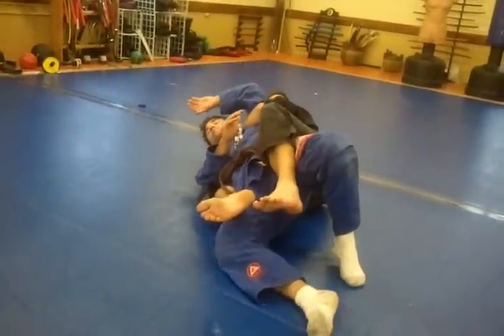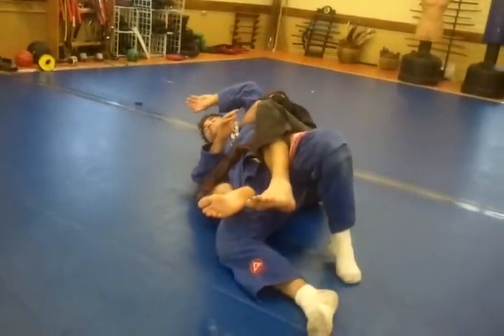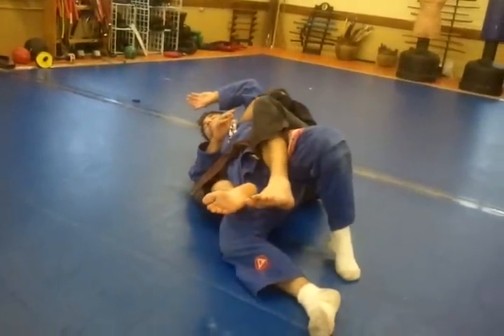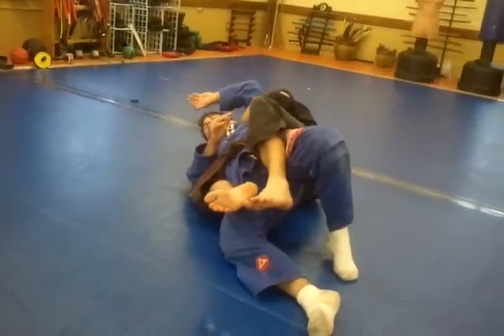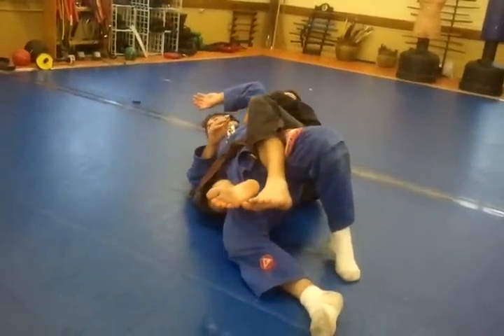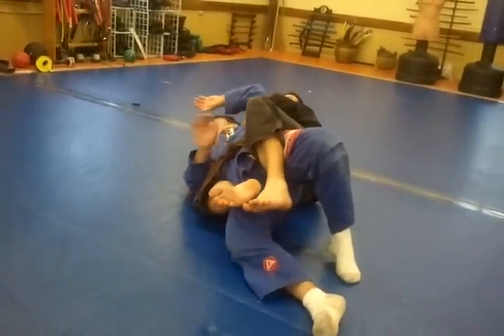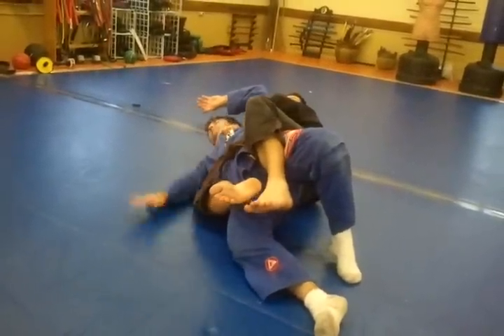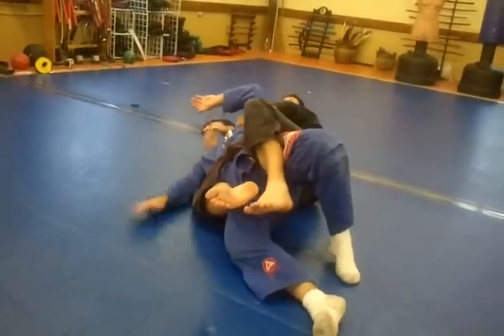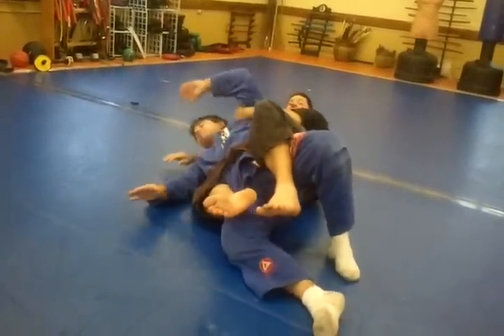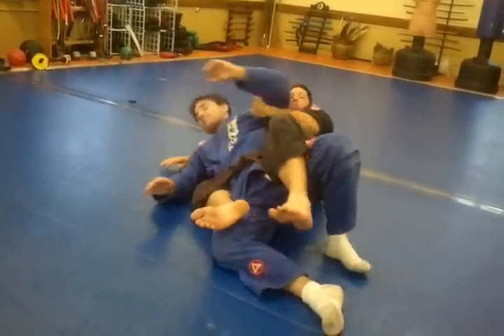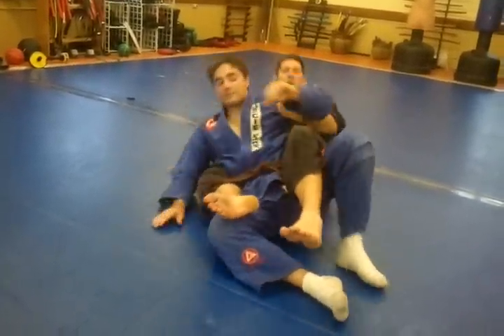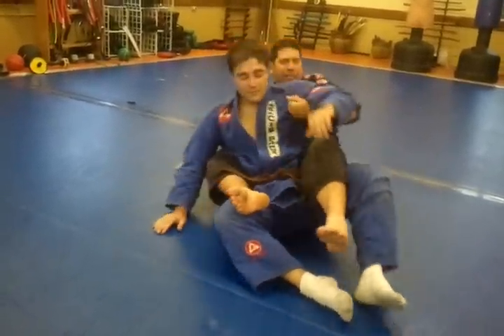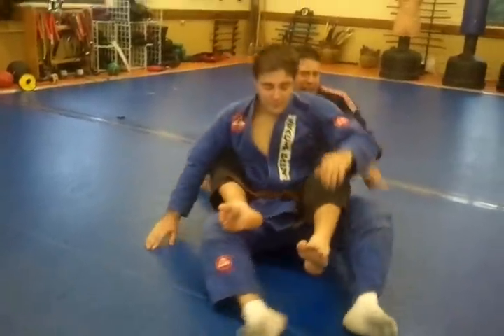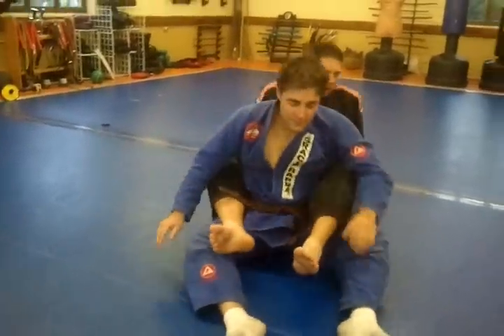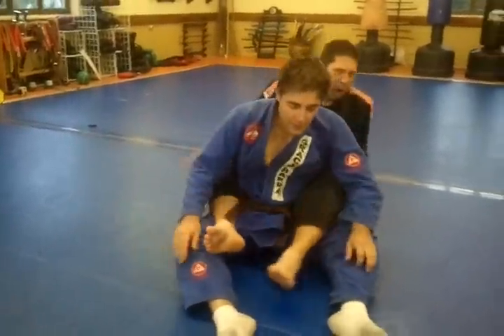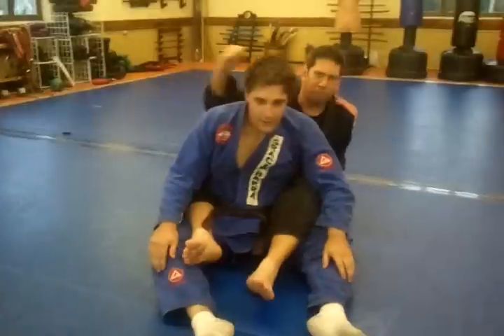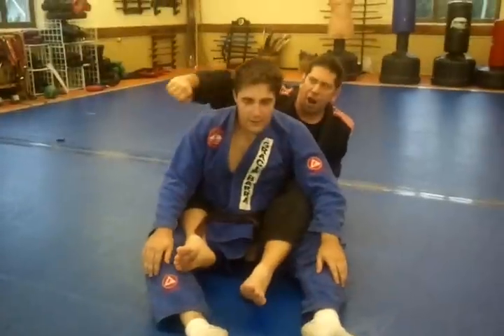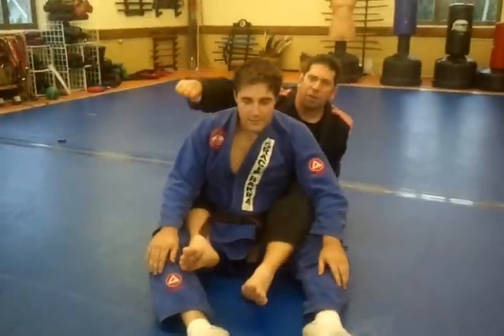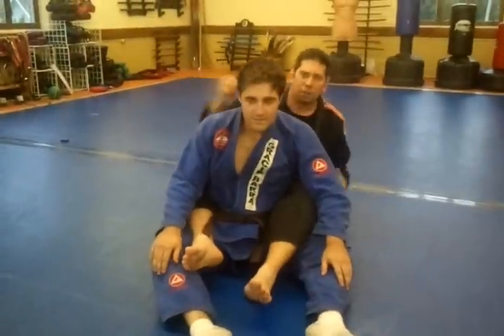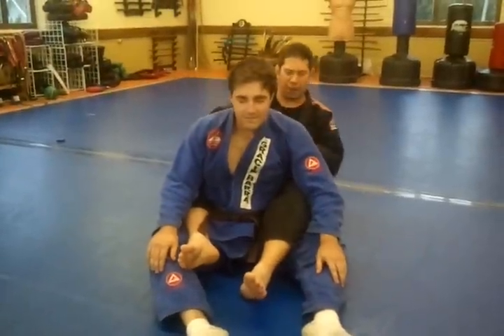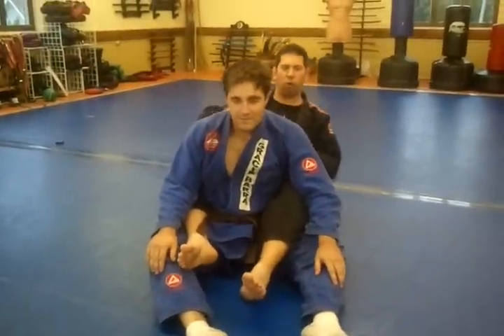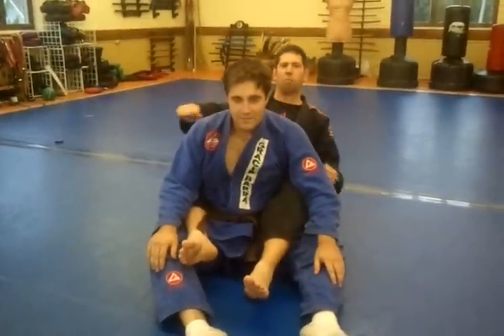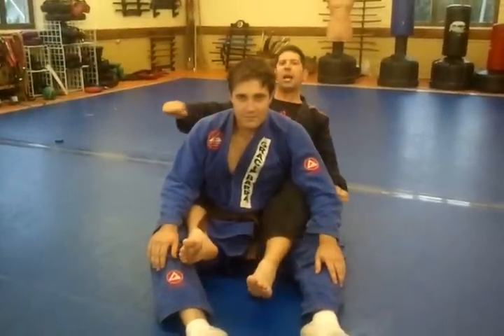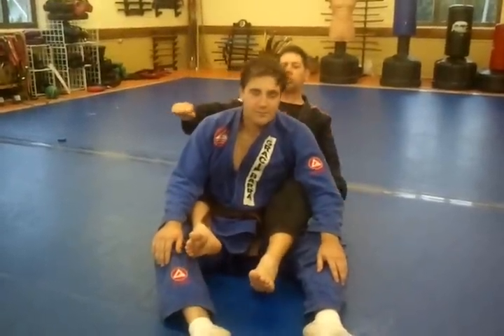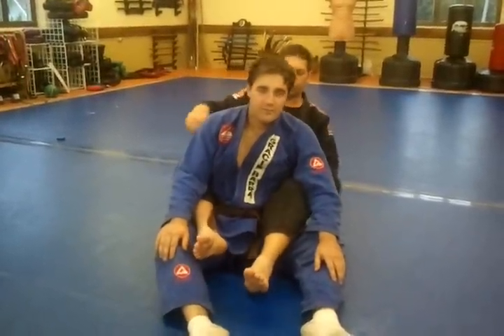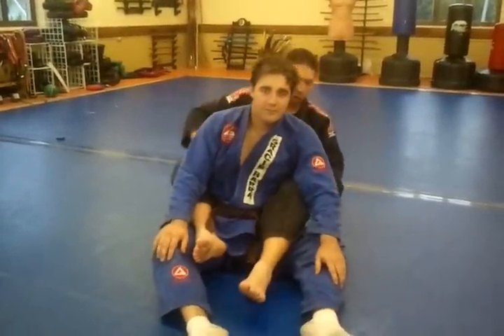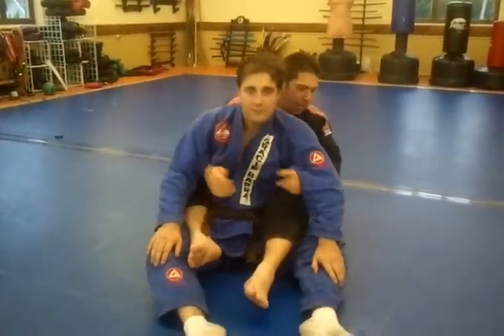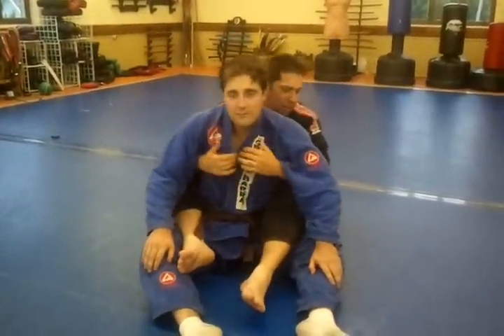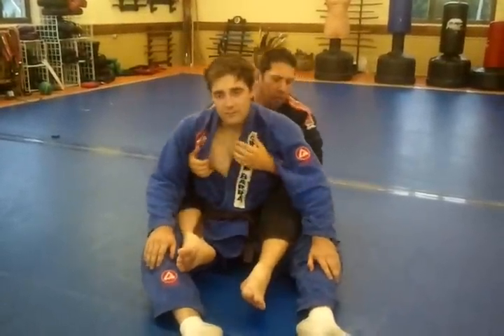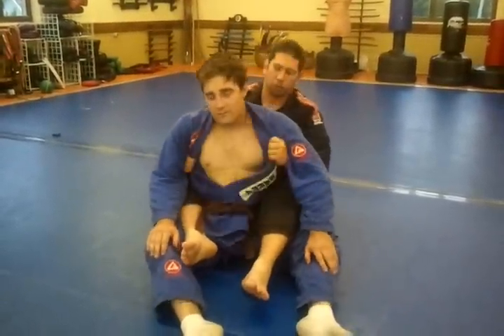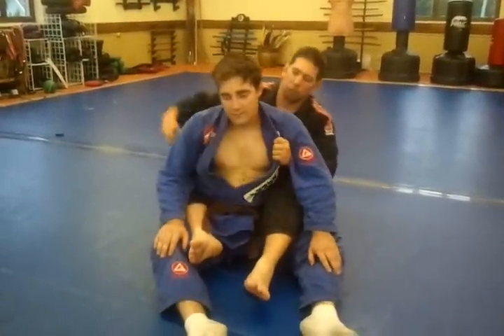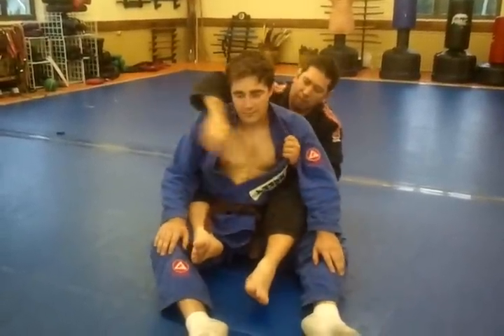Stretch my legs. The choke is not just the power of my arm, but my whole body — stretching my whole body. One more time.